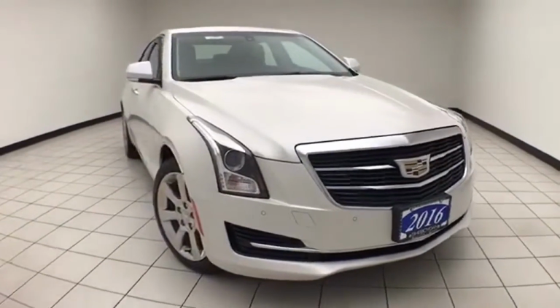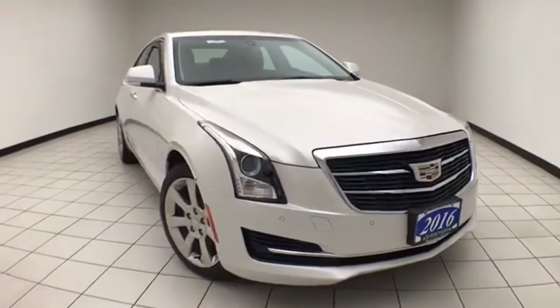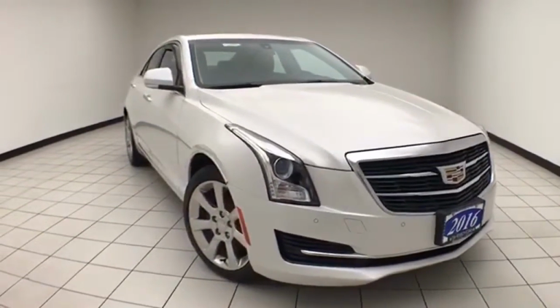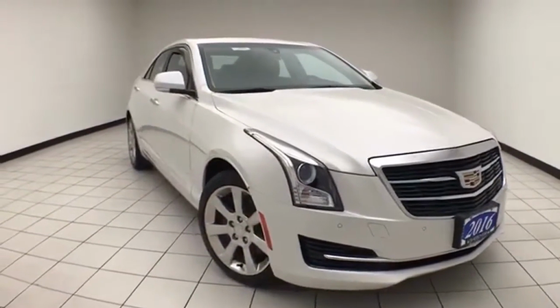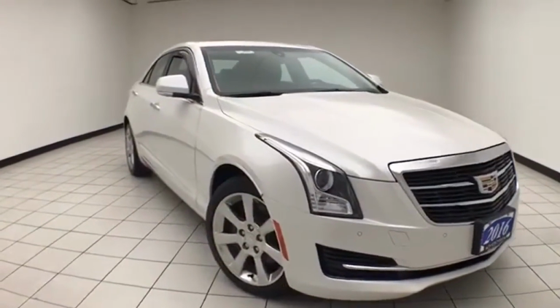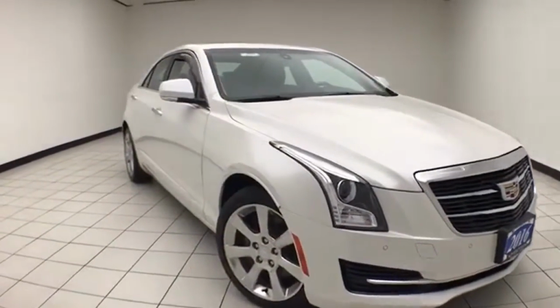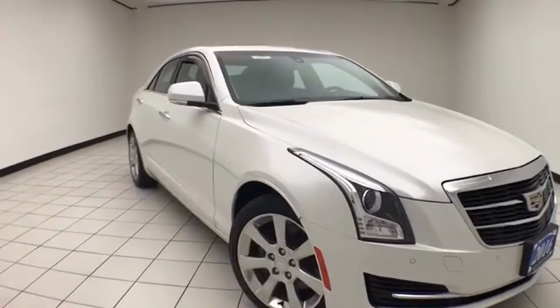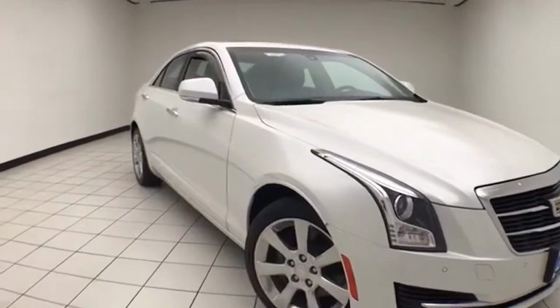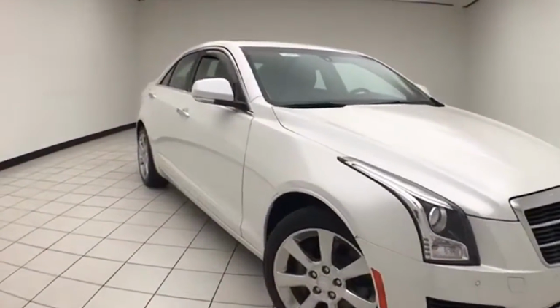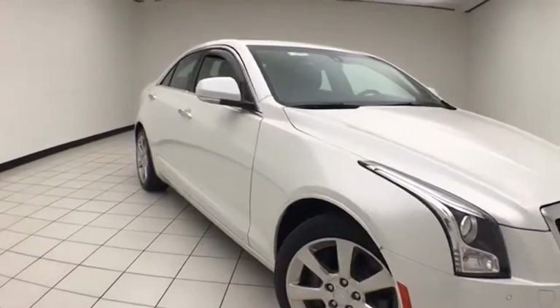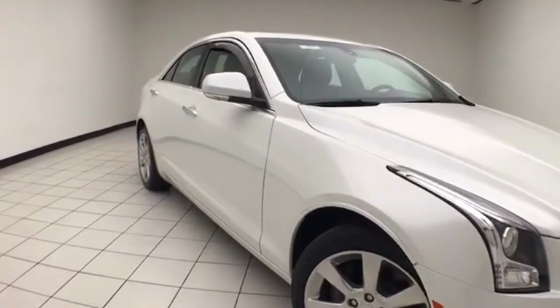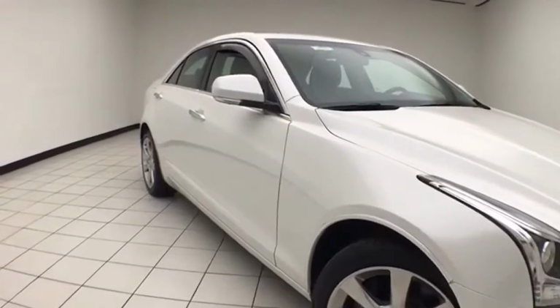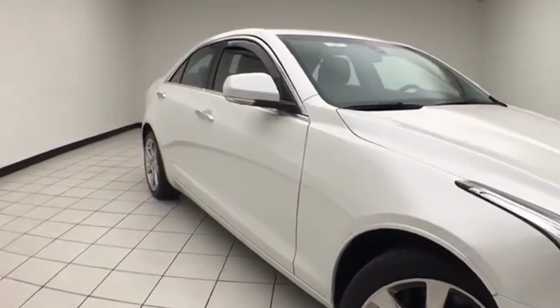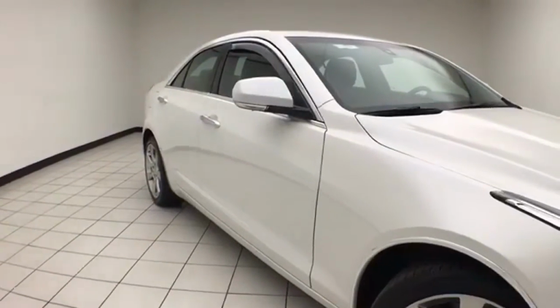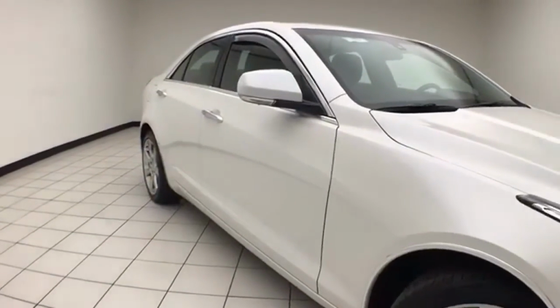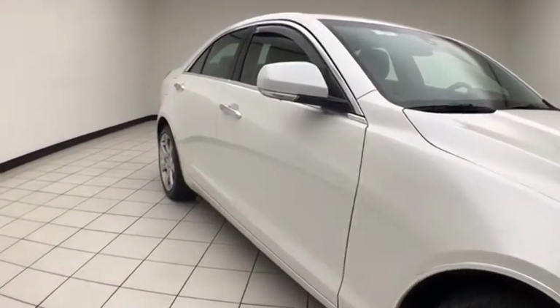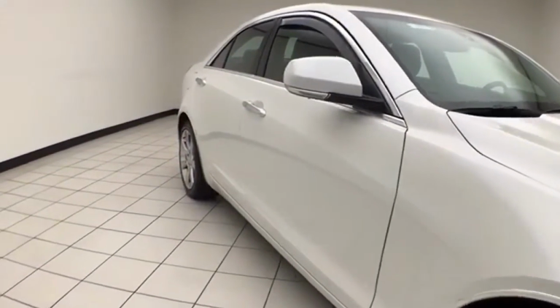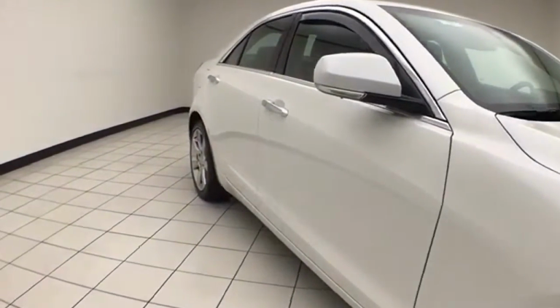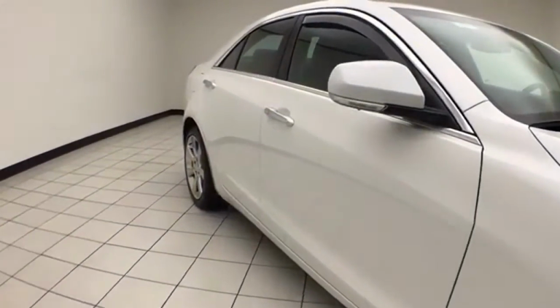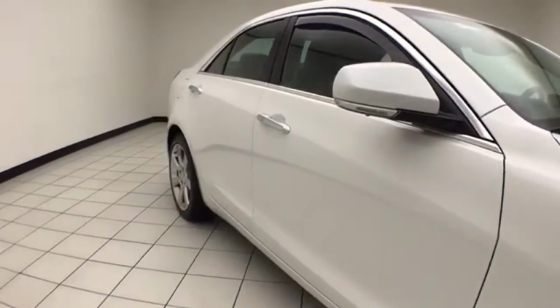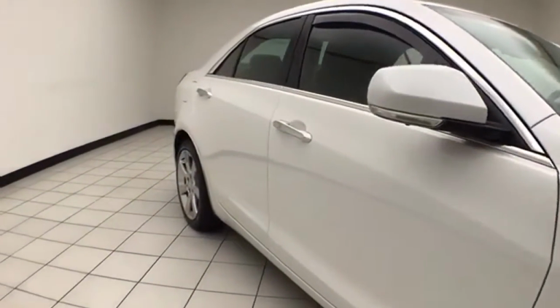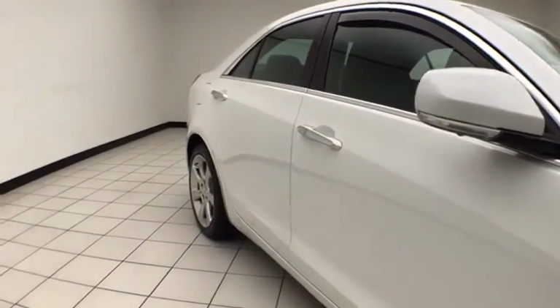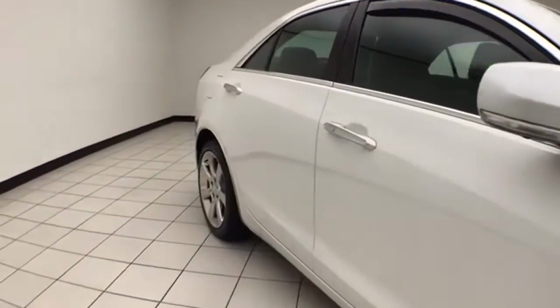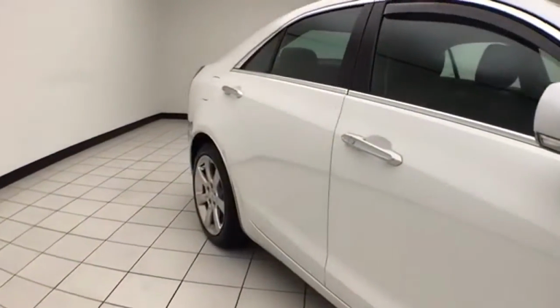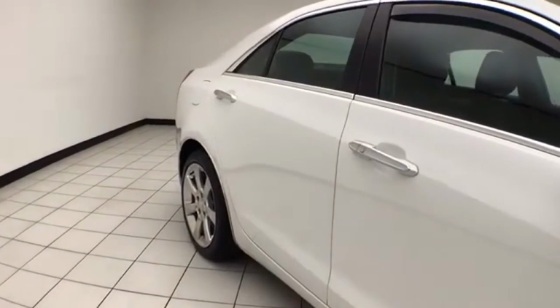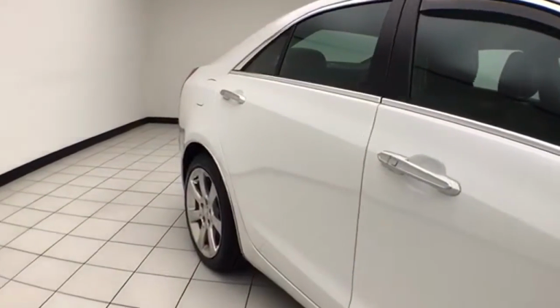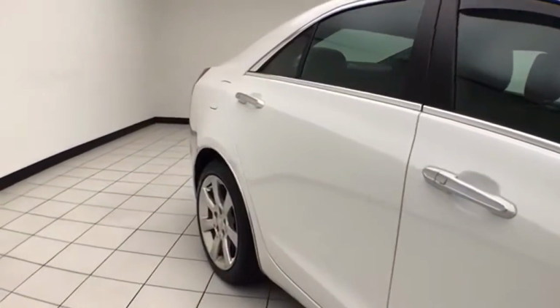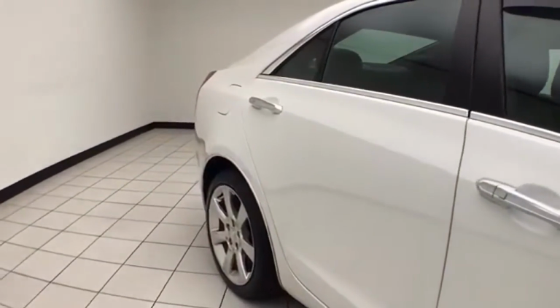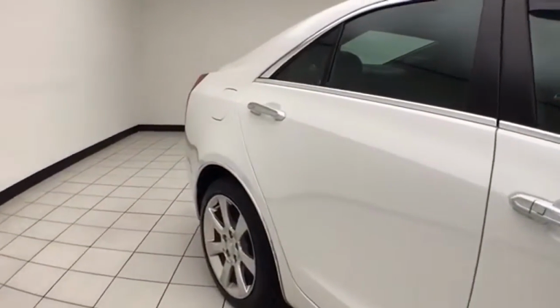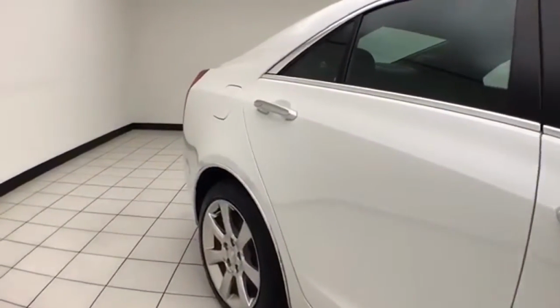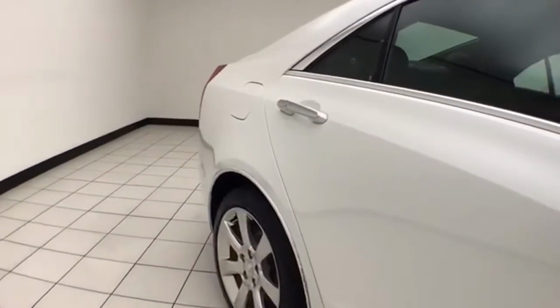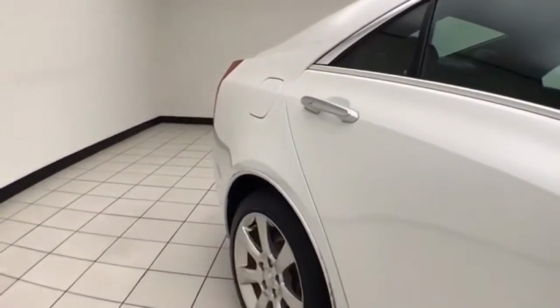Only 28,000 miles and it's one owner, clean AutoCheck history report, crystal white in color. You do receive the balance of the factory four-year, 50,000-mile bumper-to-bumper and six-year, 70,000-mile powertrain warranty.